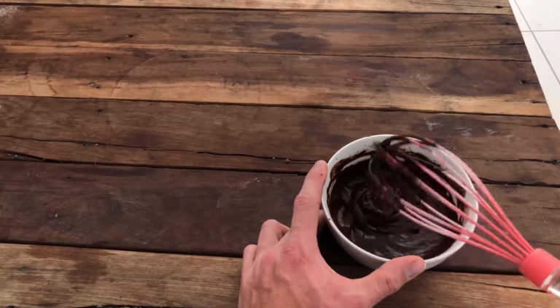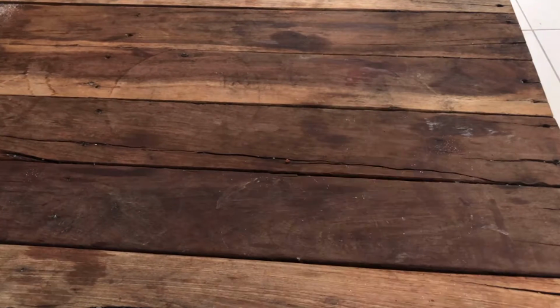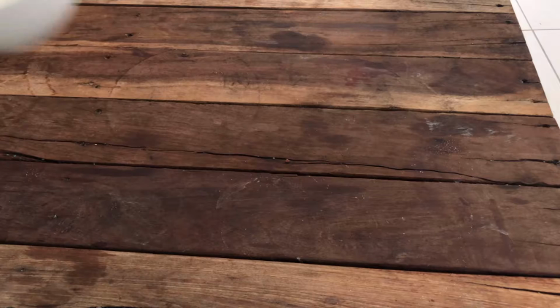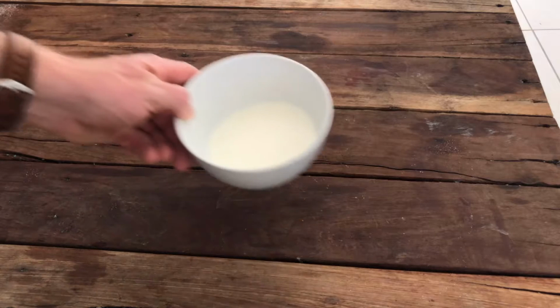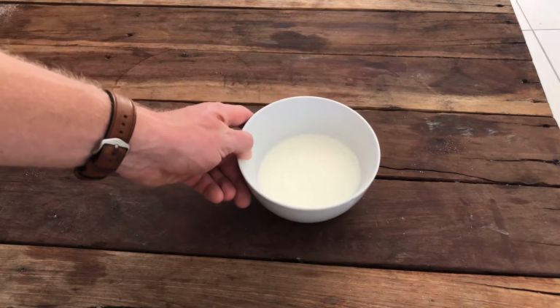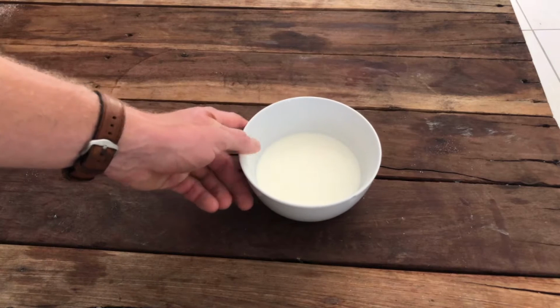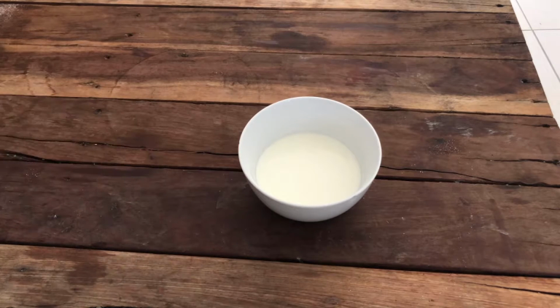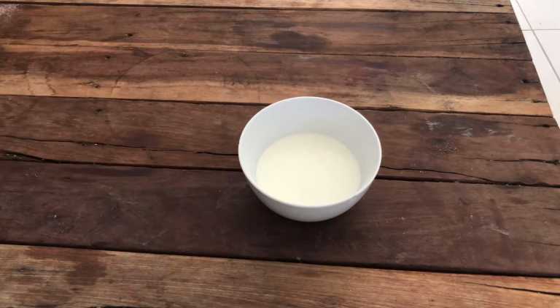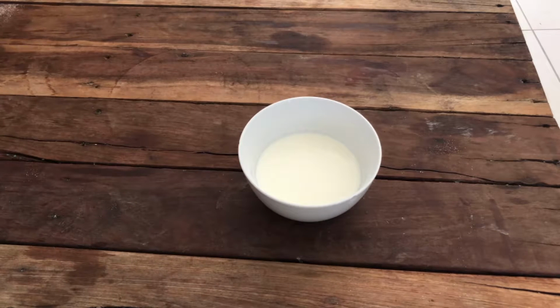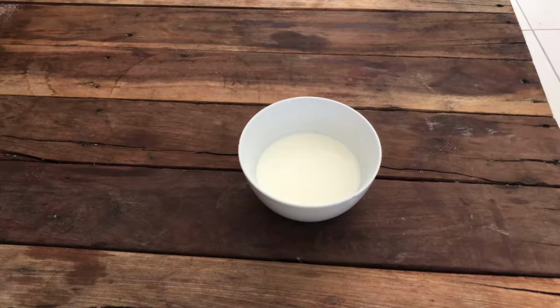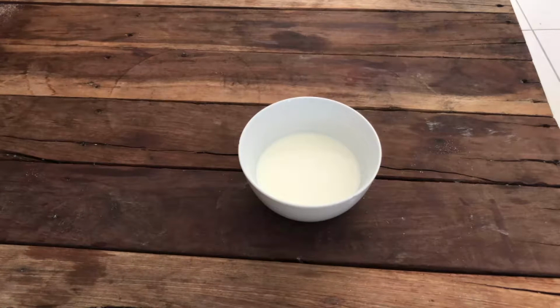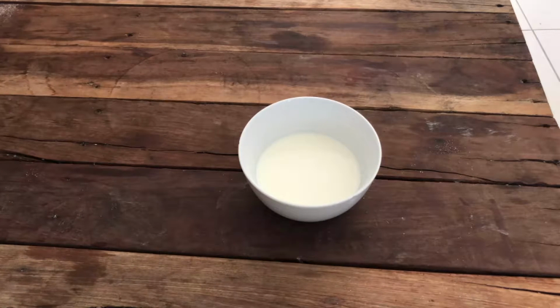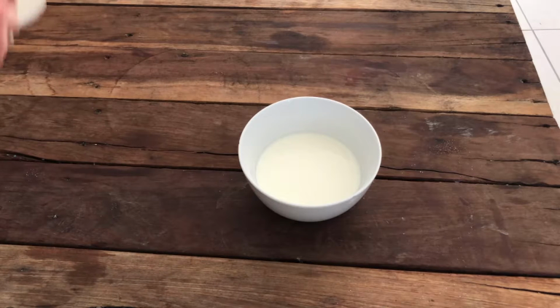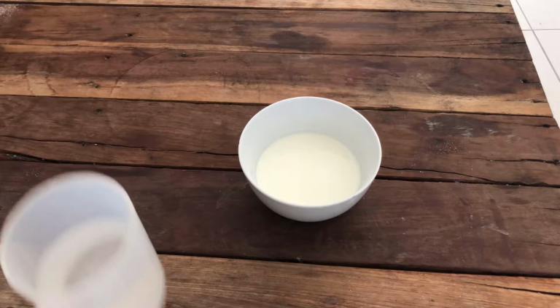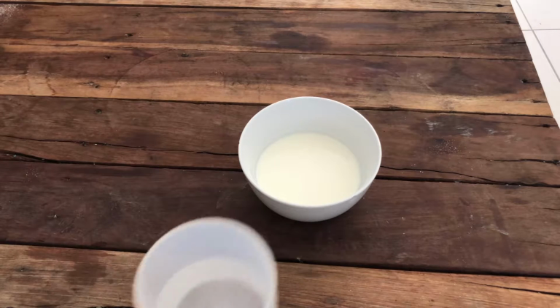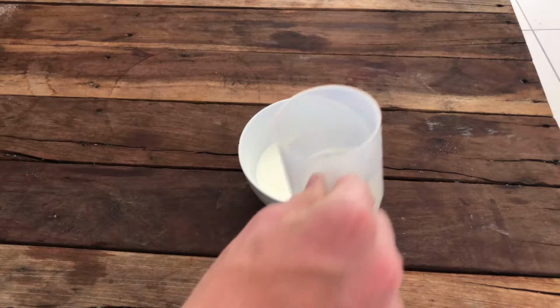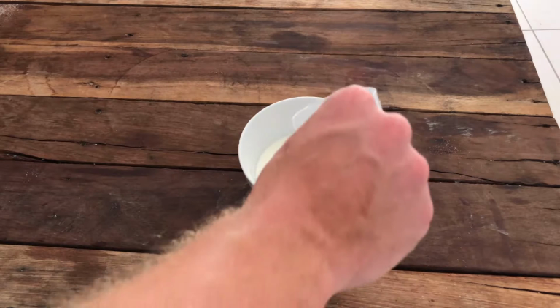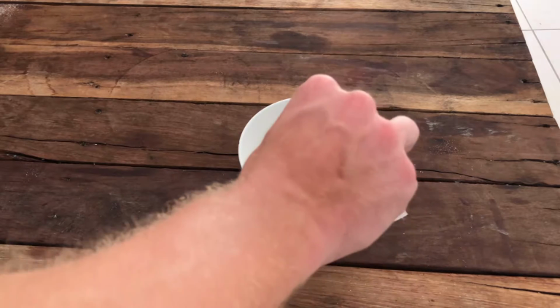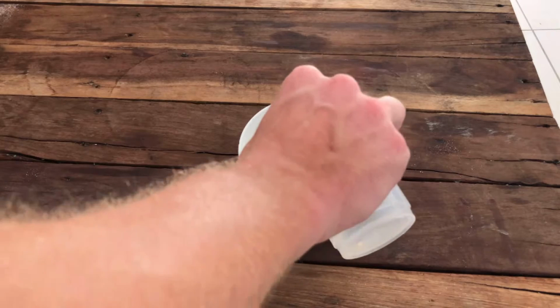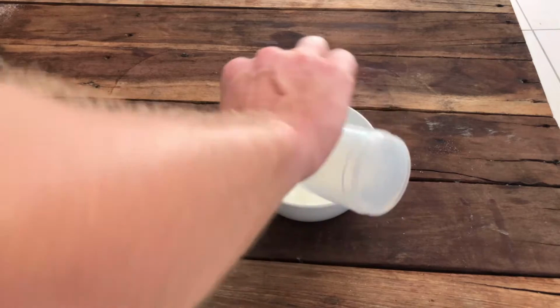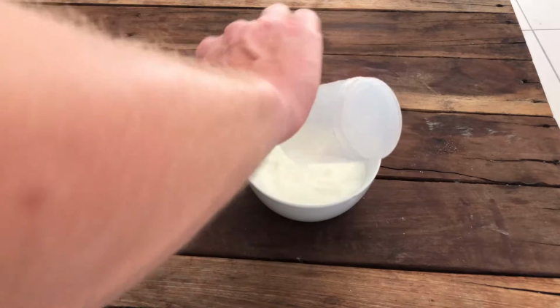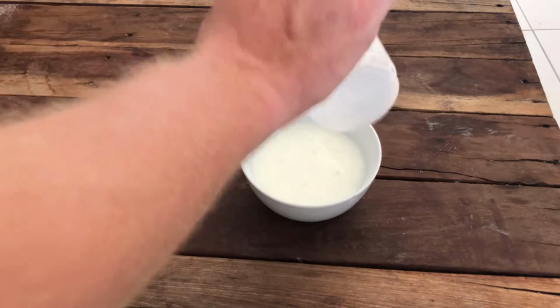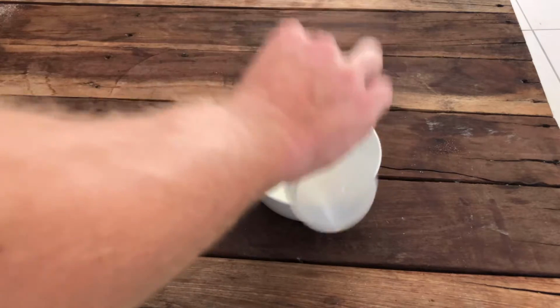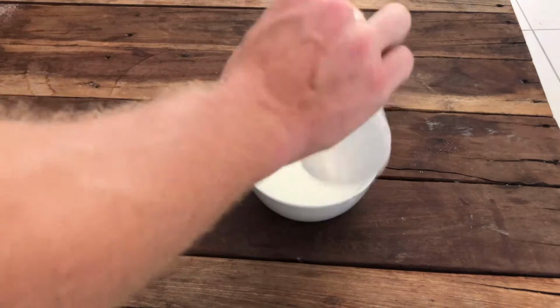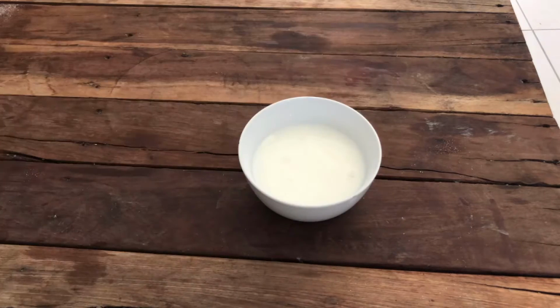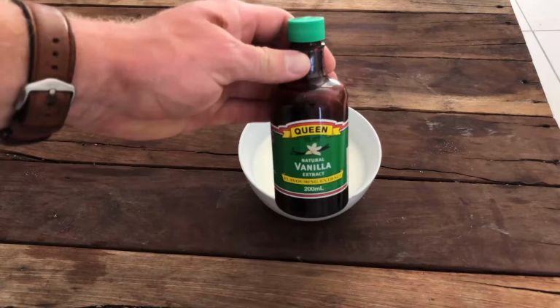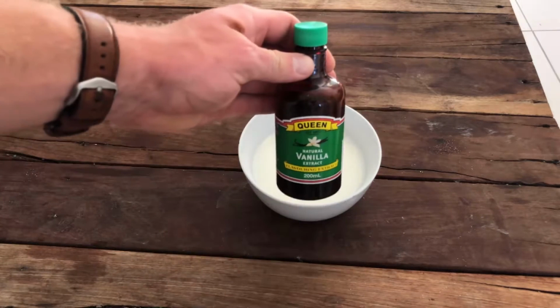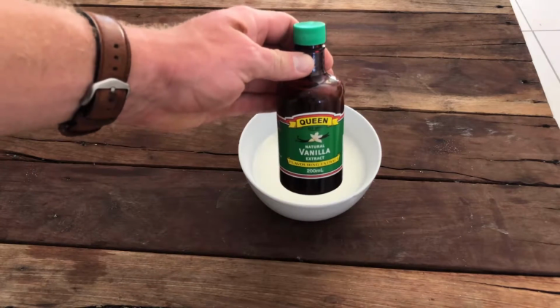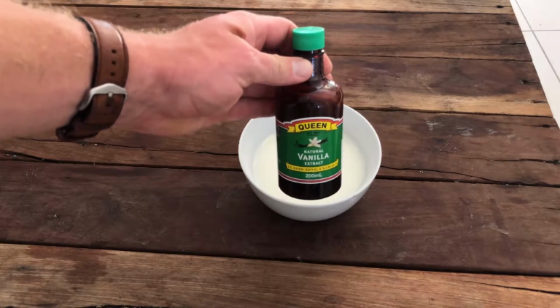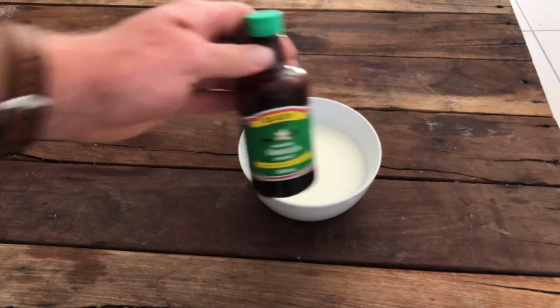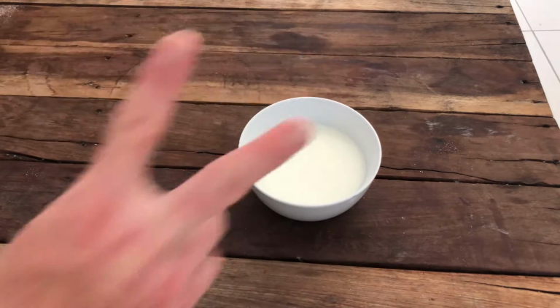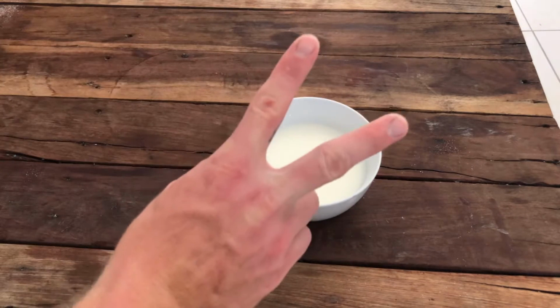What we're going to do is take the tap-temperature water and mix it into the buttermilk with two teaspoons of vanilla essence.